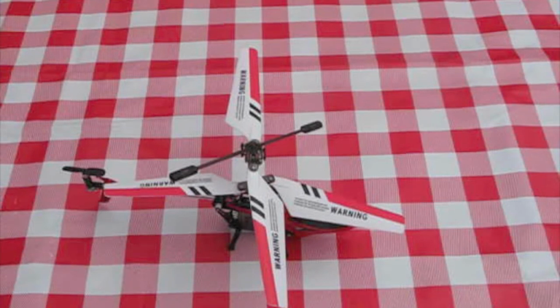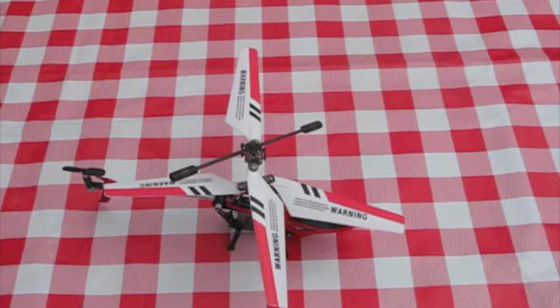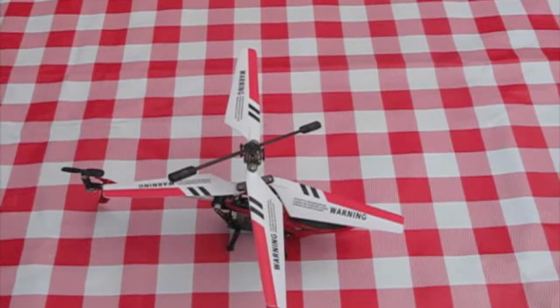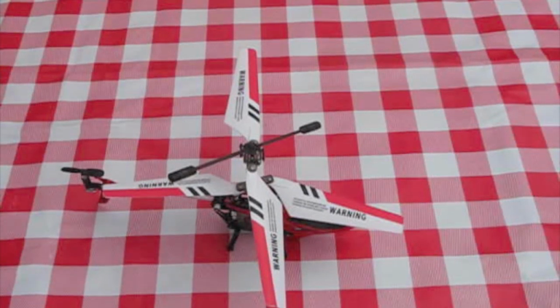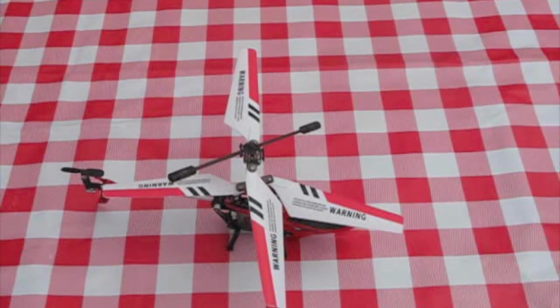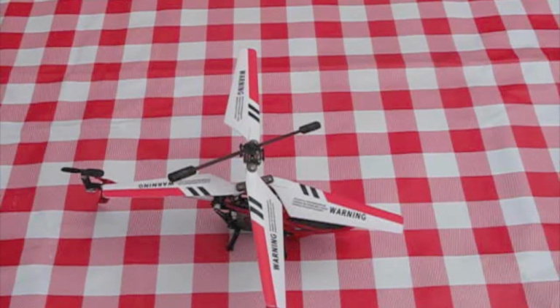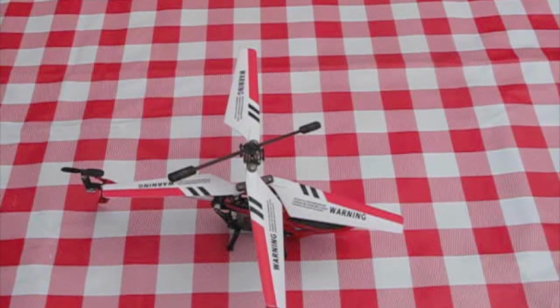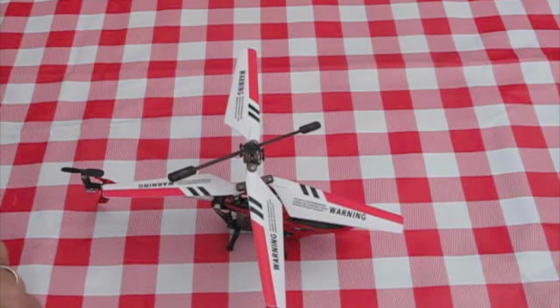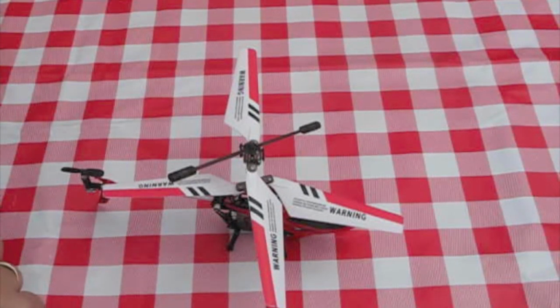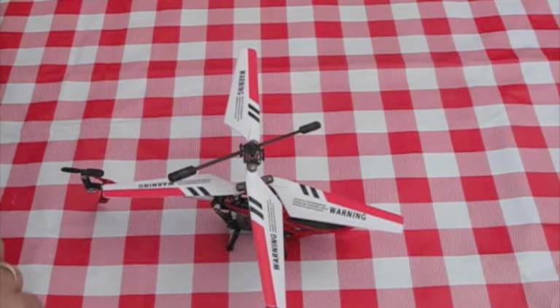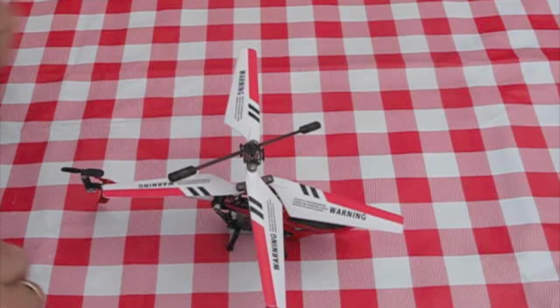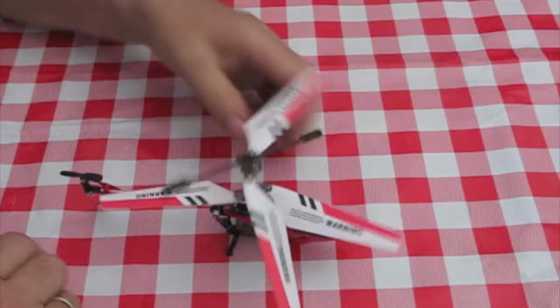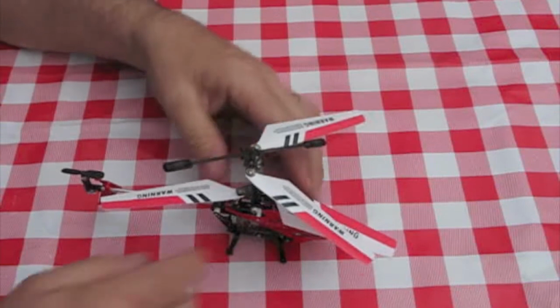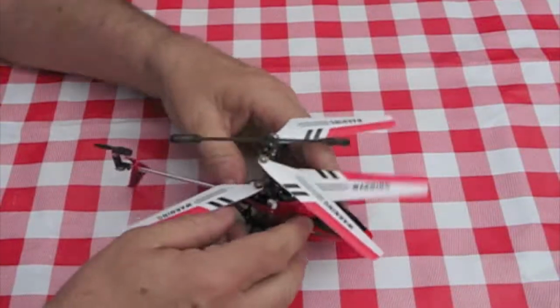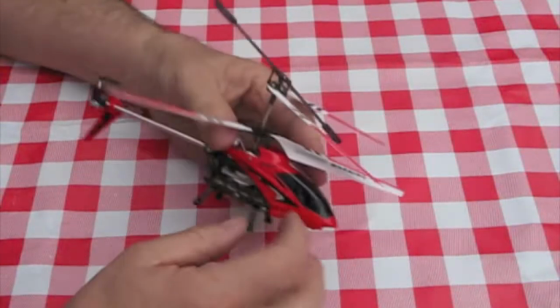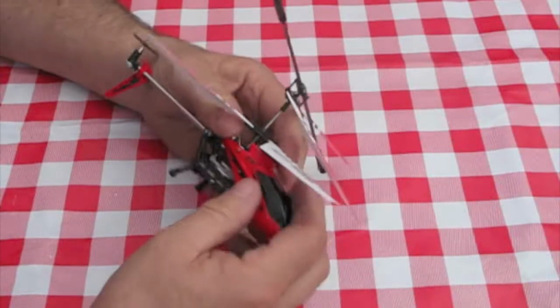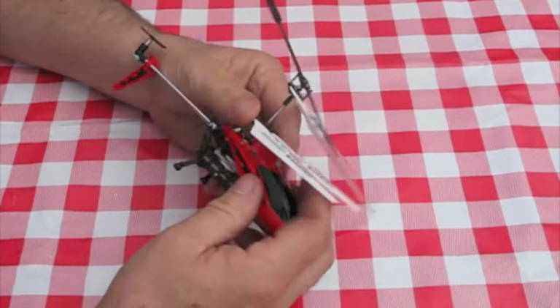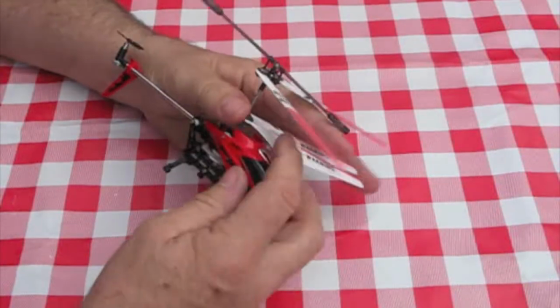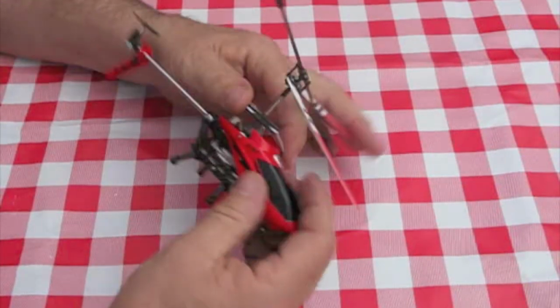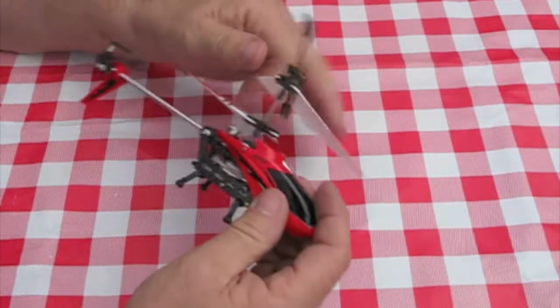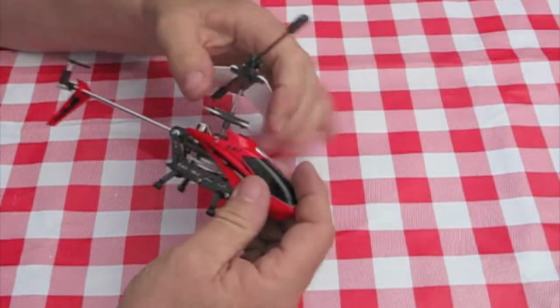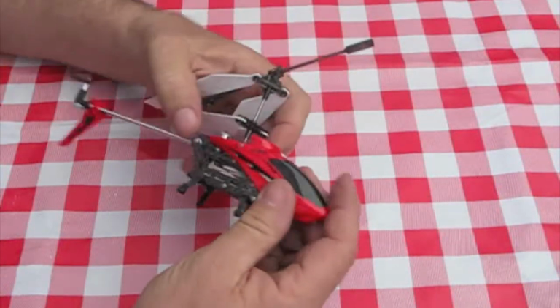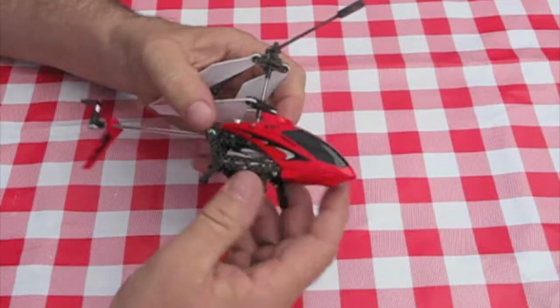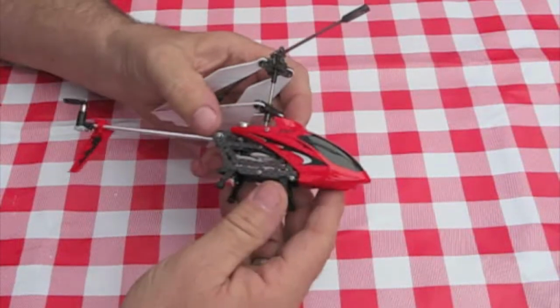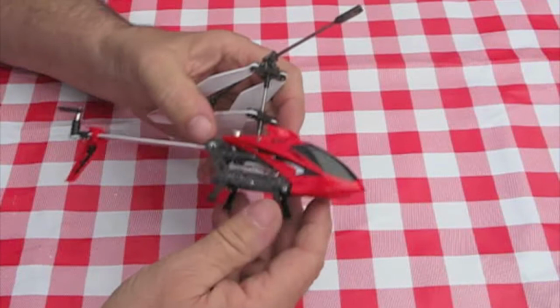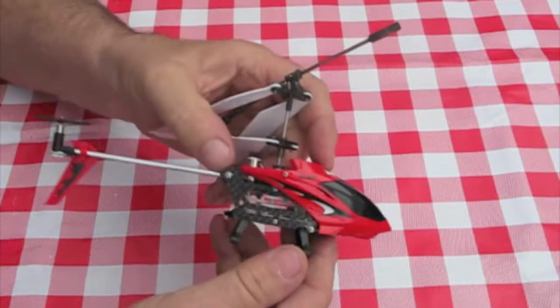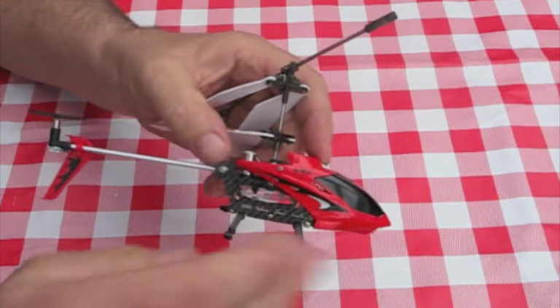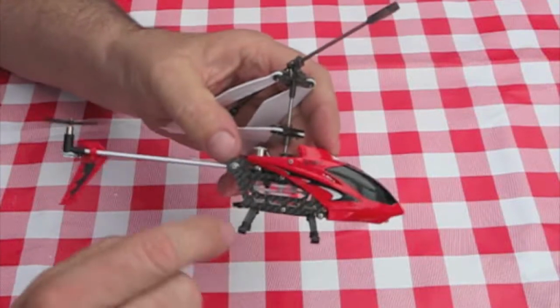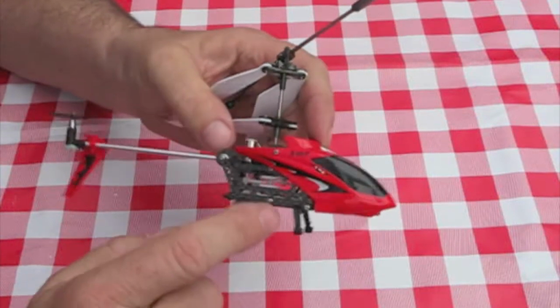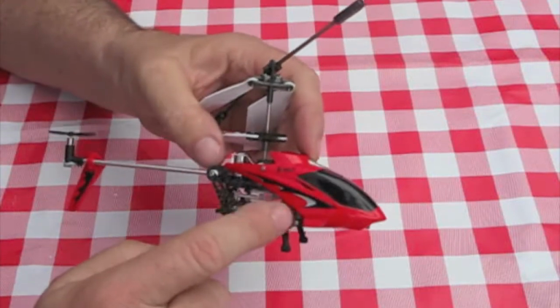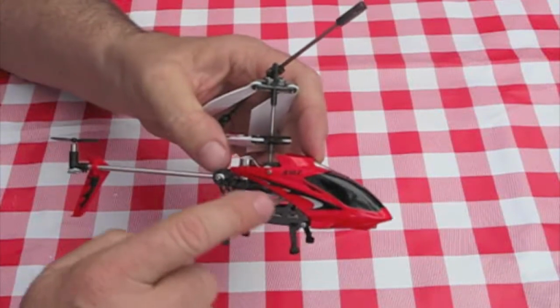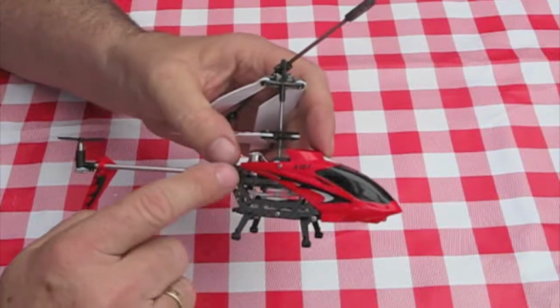Hello again, this is Bernie on Supanova on the forum. What I've done here is I want to do a video to show you the modification I've done with the carbon chassis.